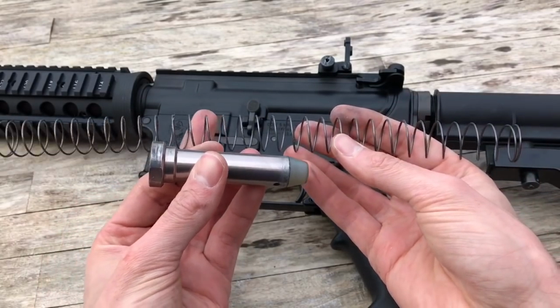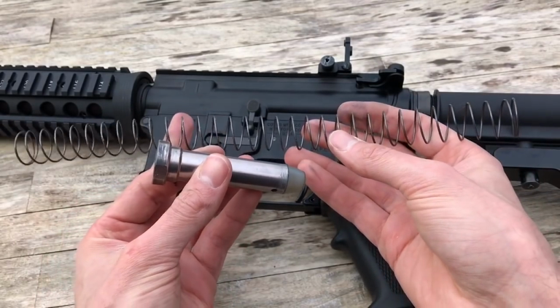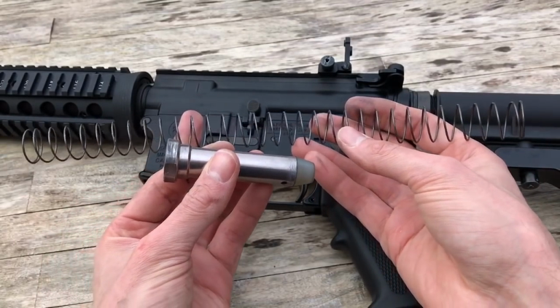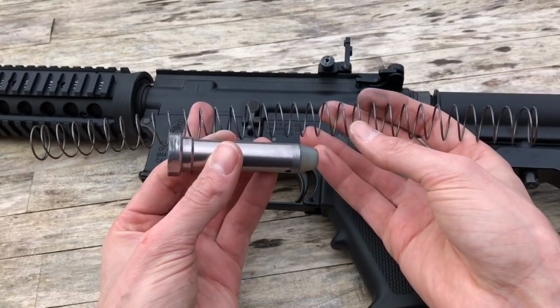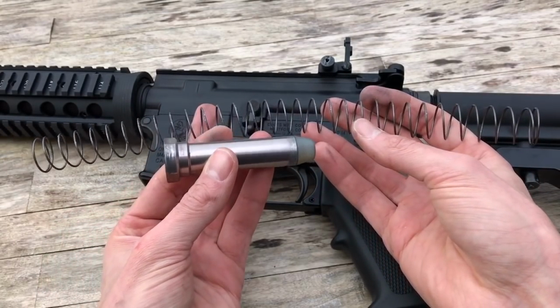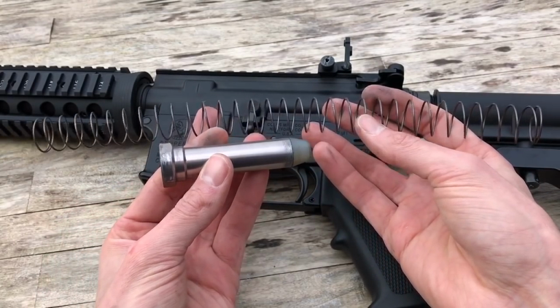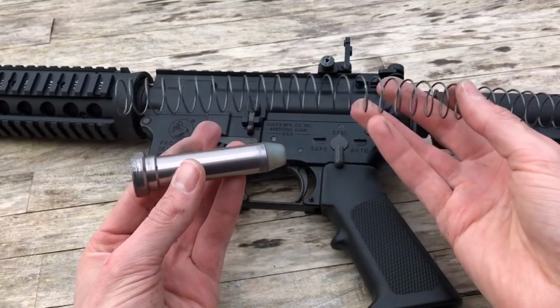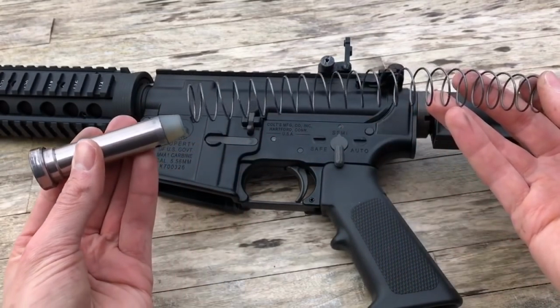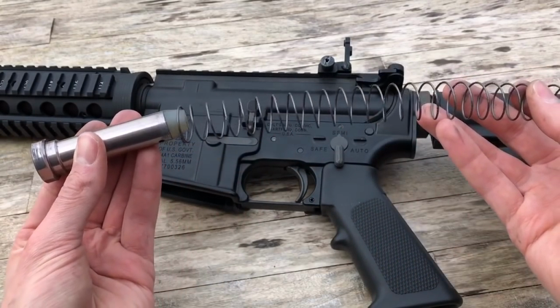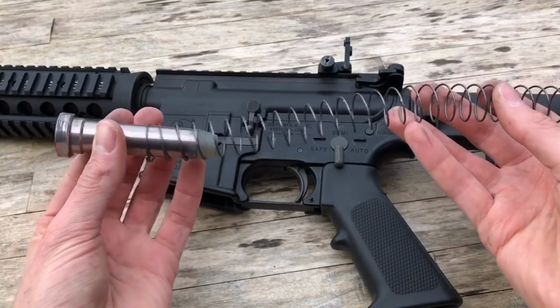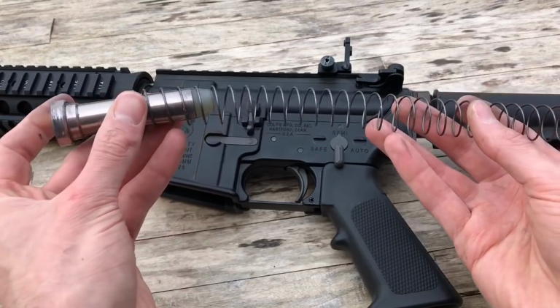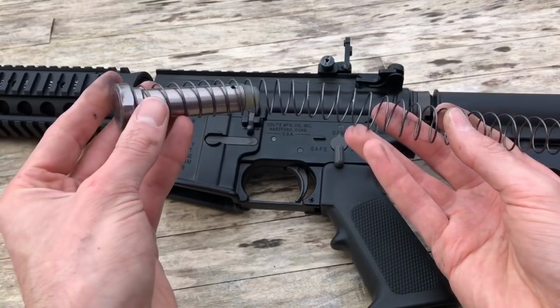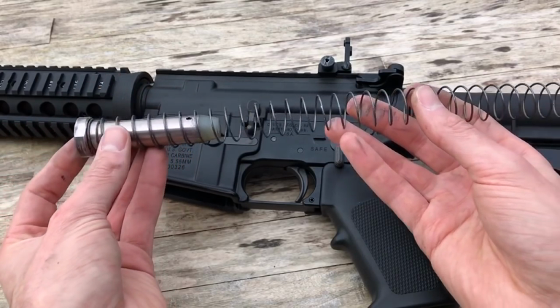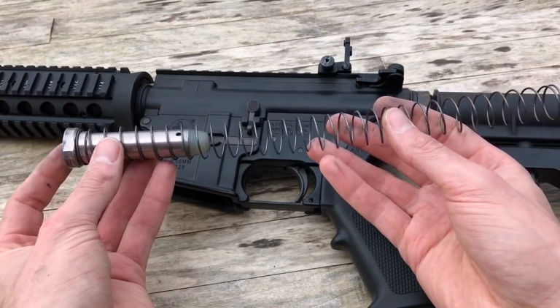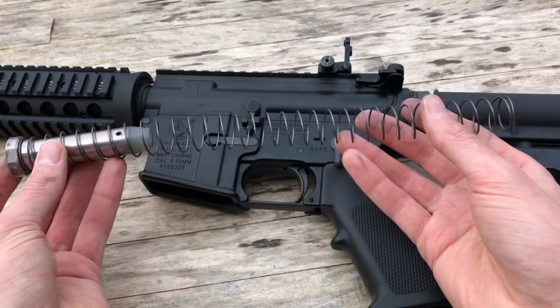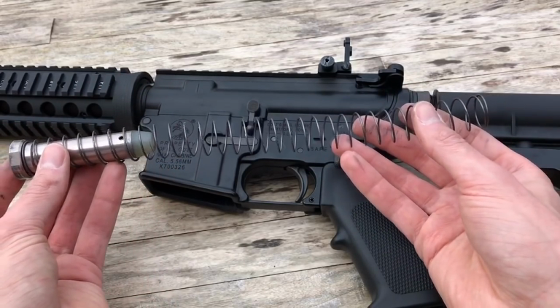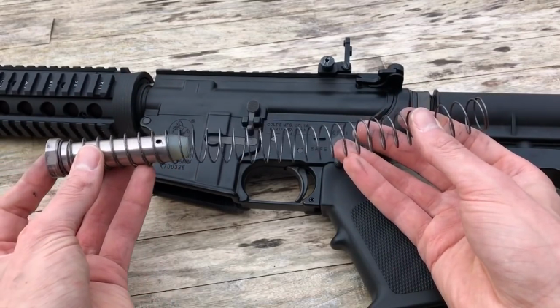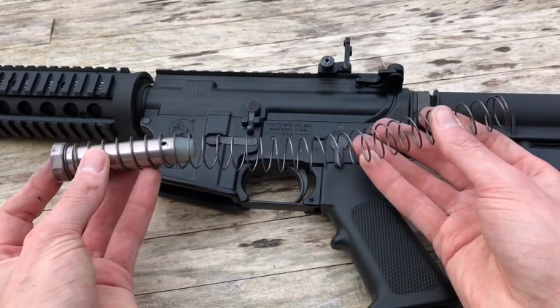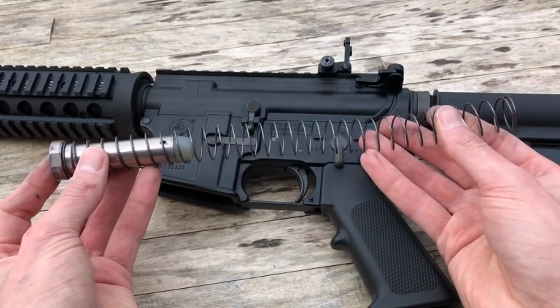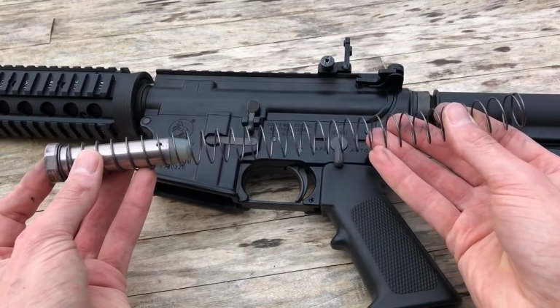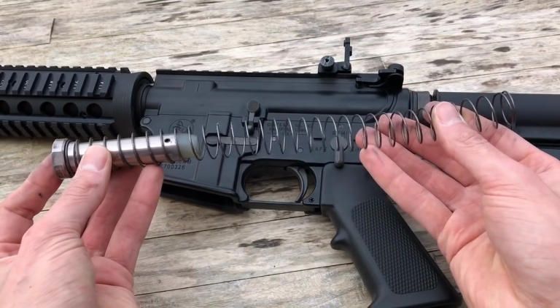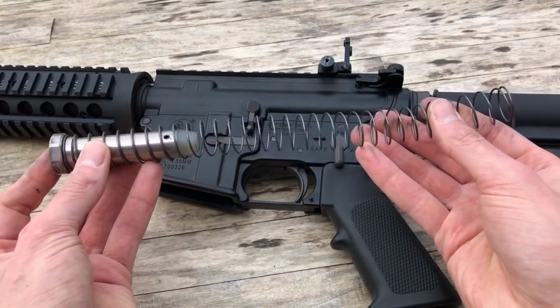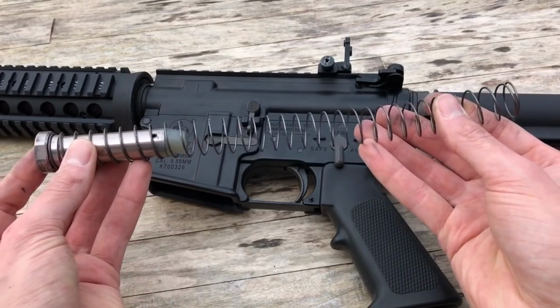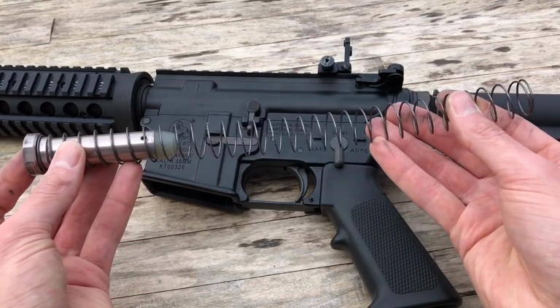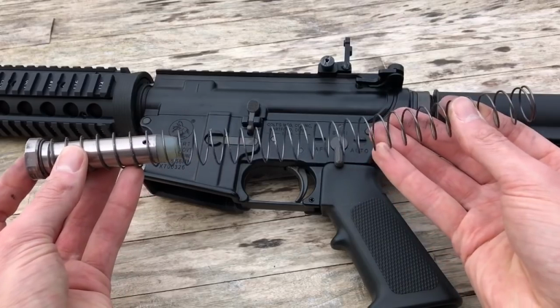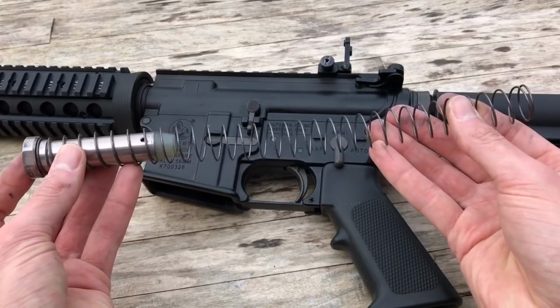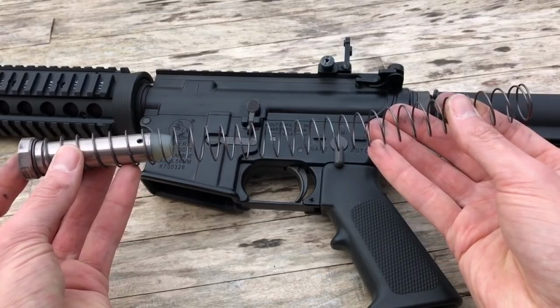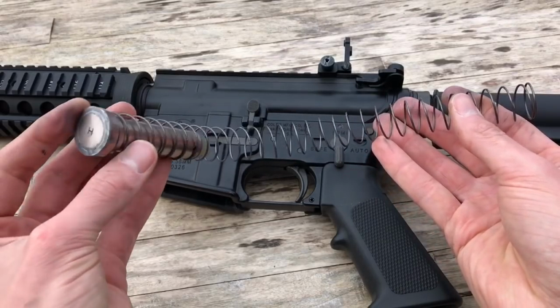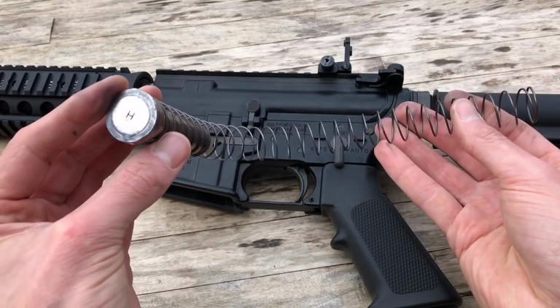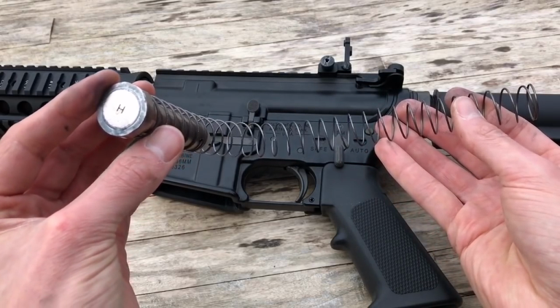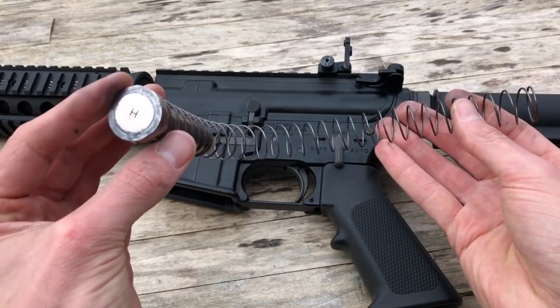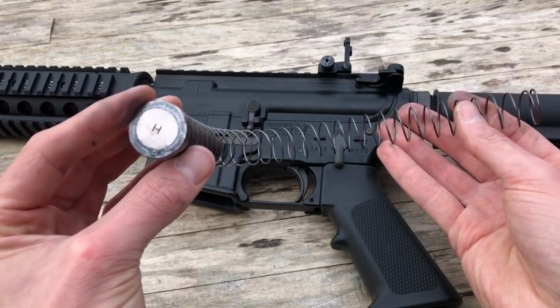Many years ago I made a video showing the difference between the stock spring and ViperTech spring. This would naturally increase the return speed, and thus speed up the shot, but the negative was the decreased gas efficiency.